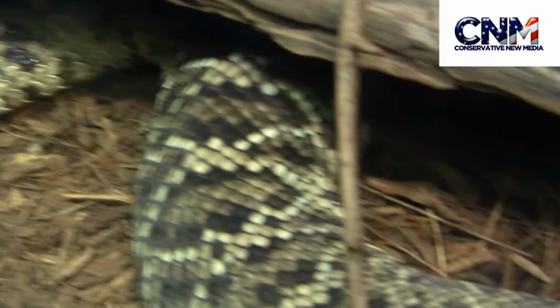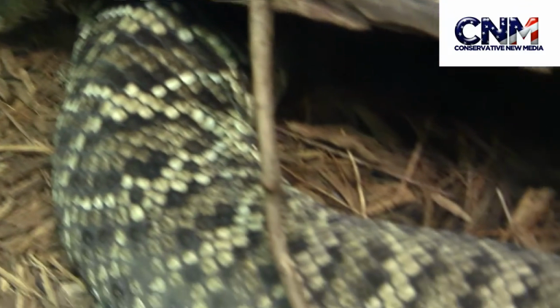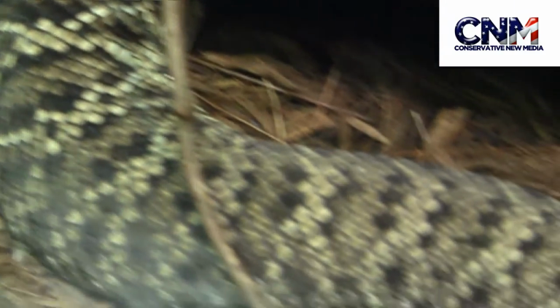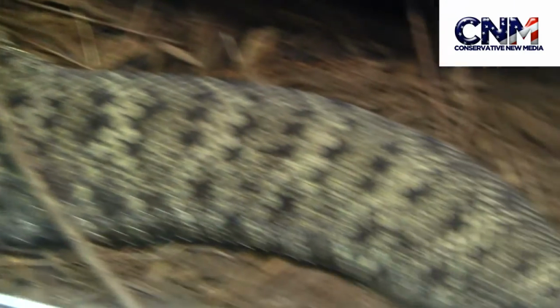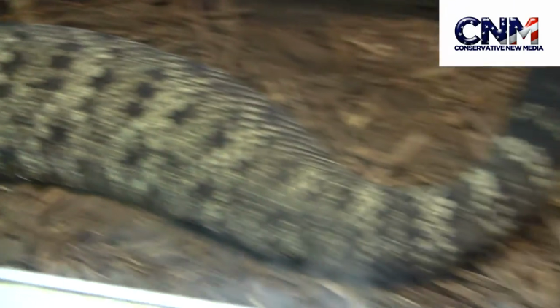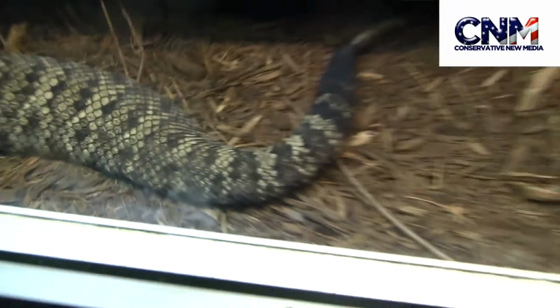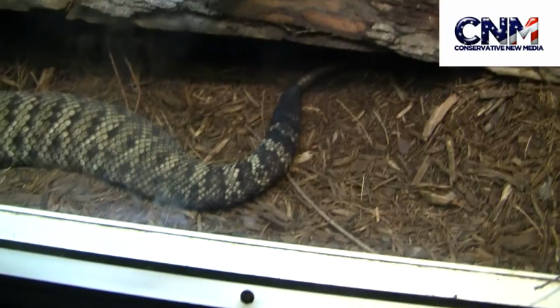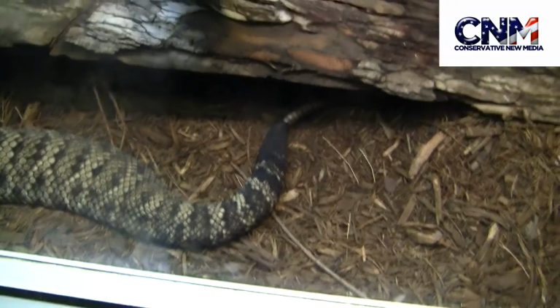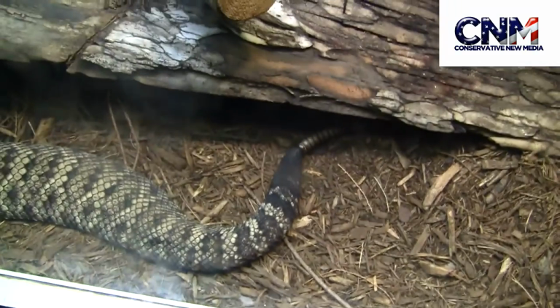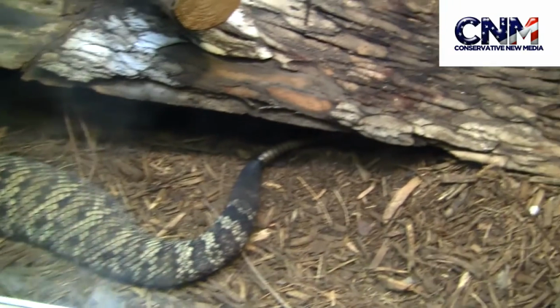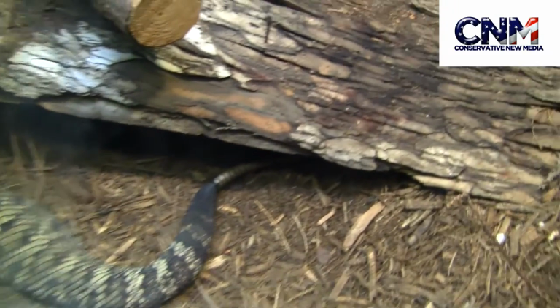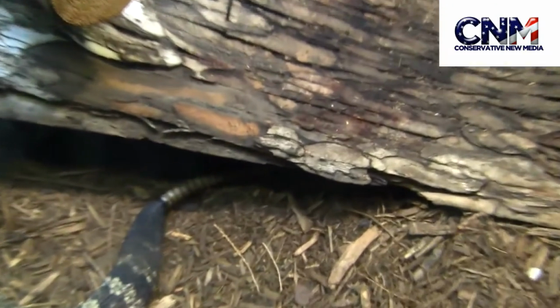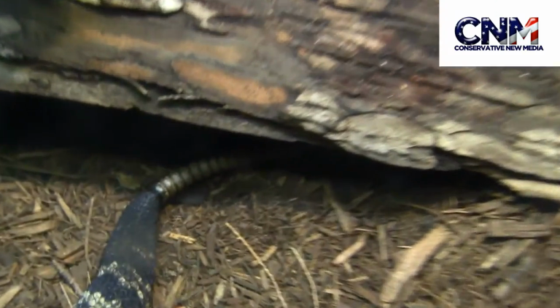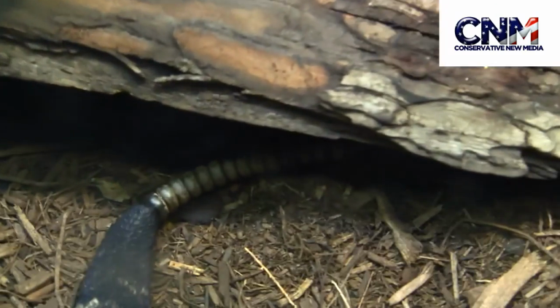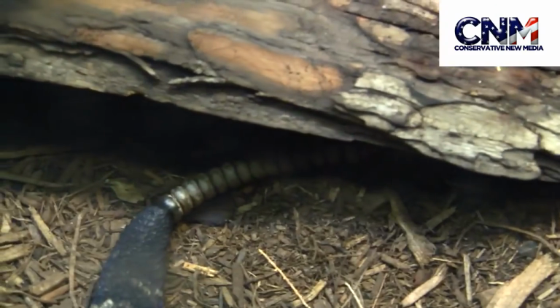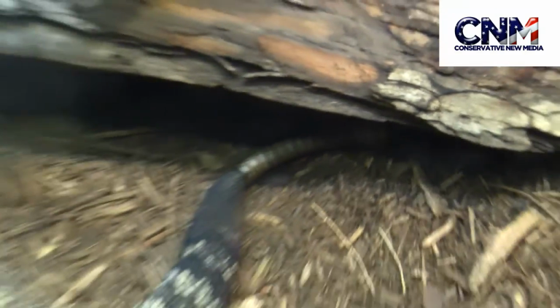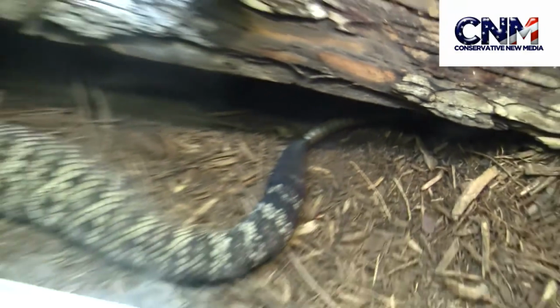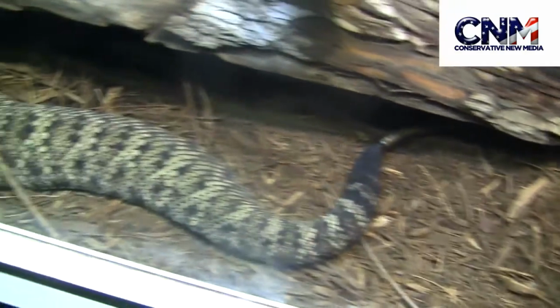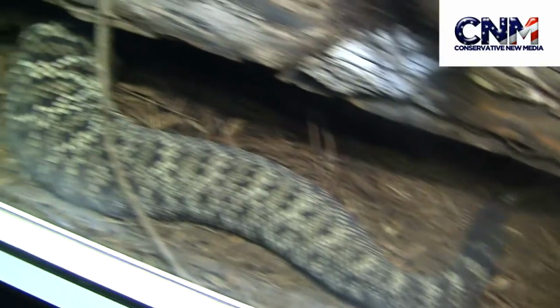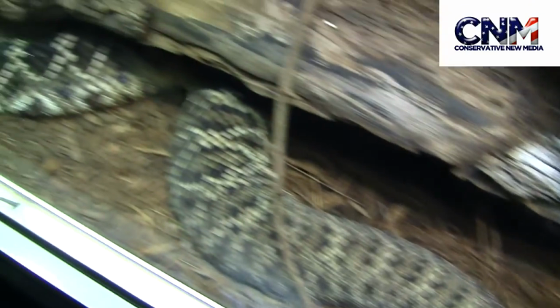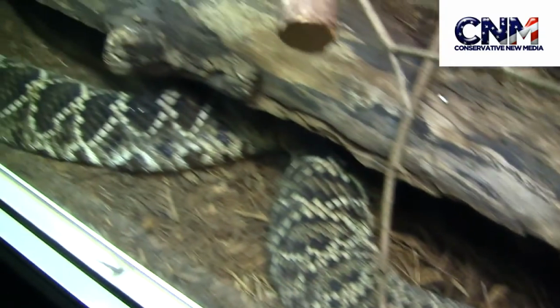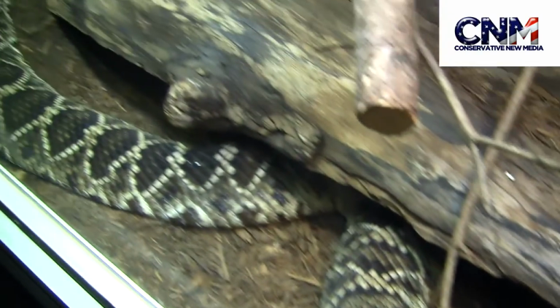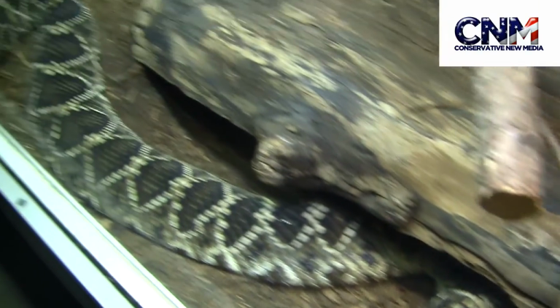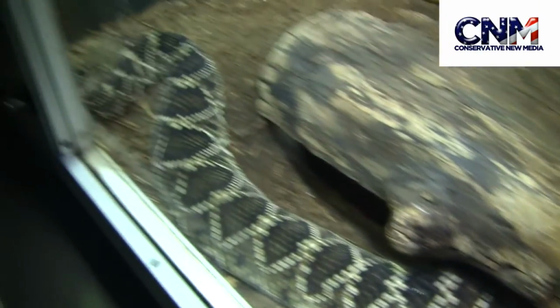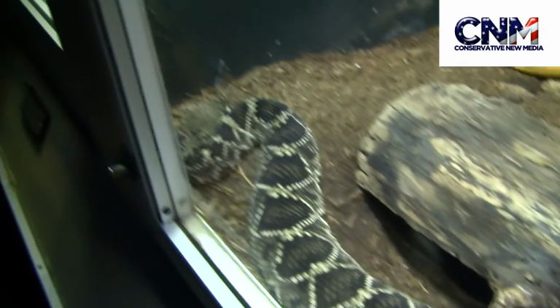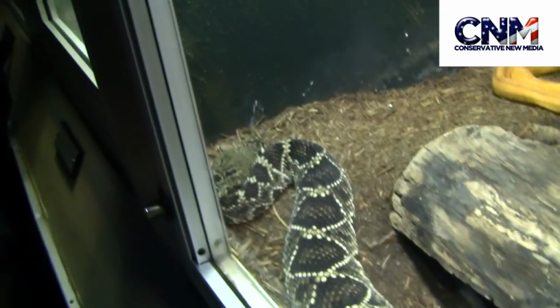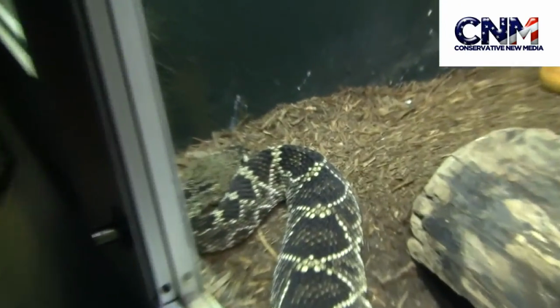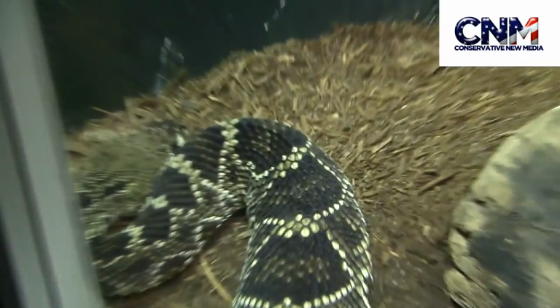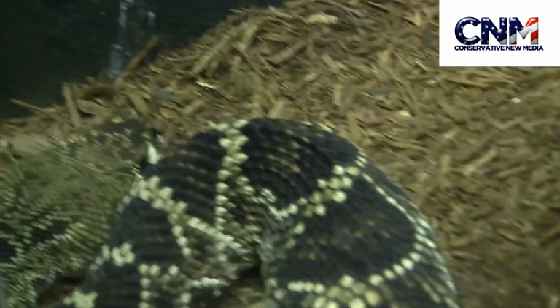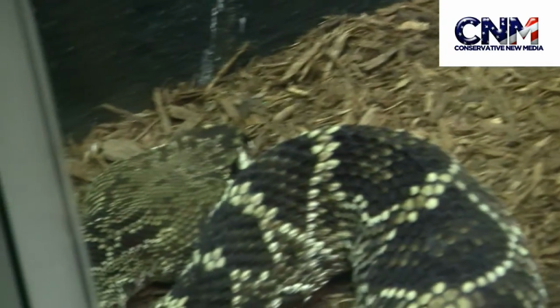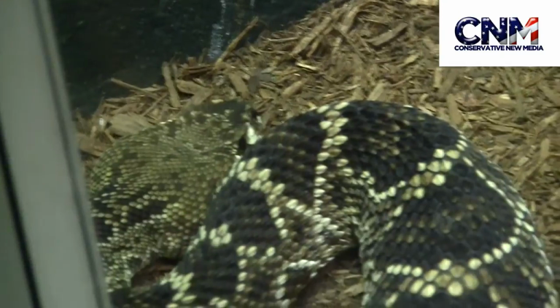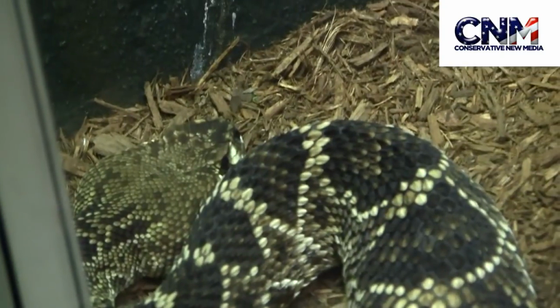John Valero here at the Houston Zoo. Look at the size of that rattlesnake. There's the rattle right there — that lets you know this is a rattlesnake. And there's the business end of that rattler.